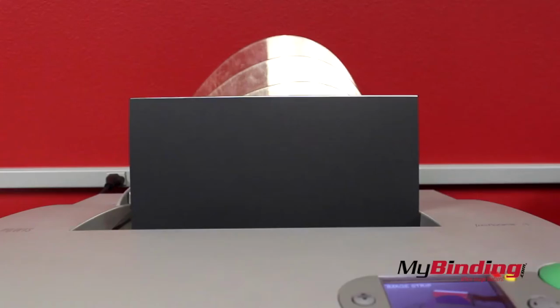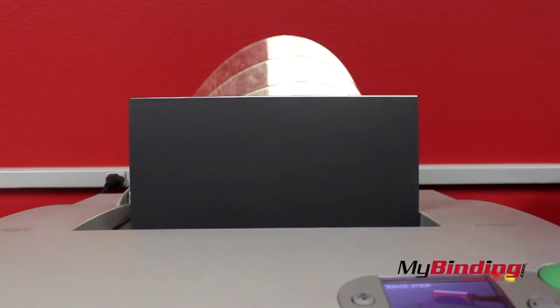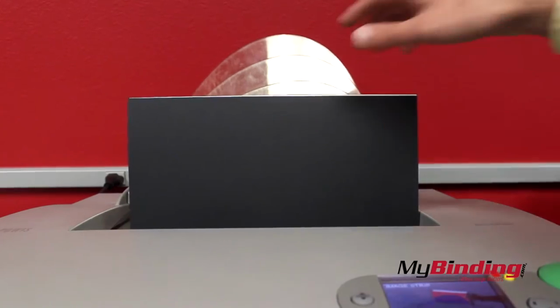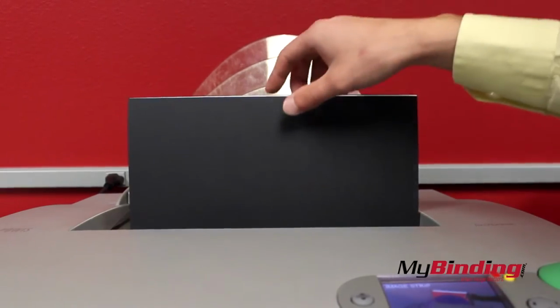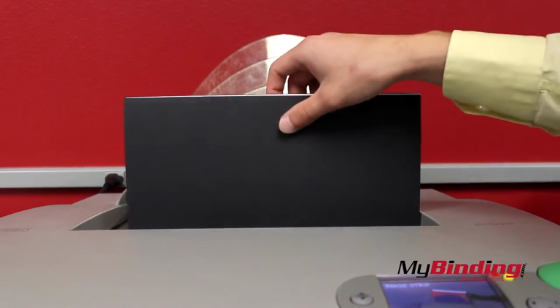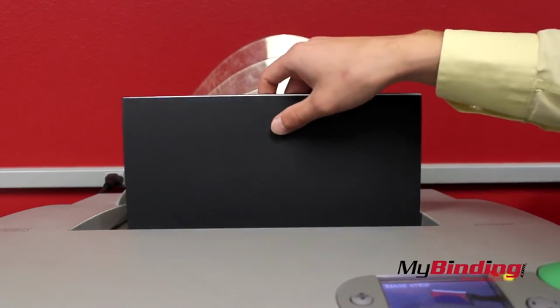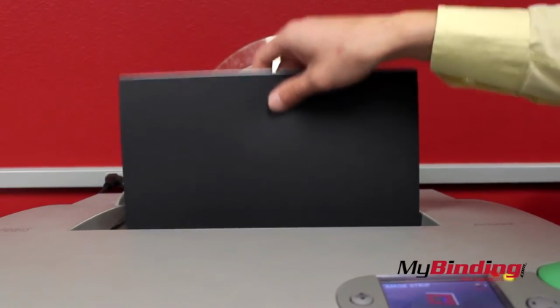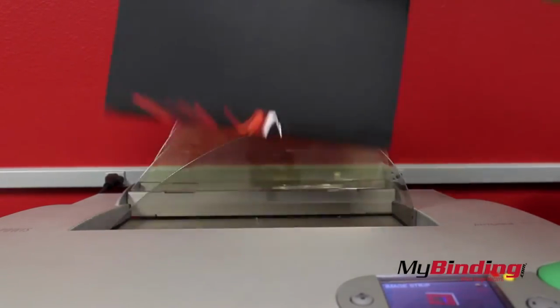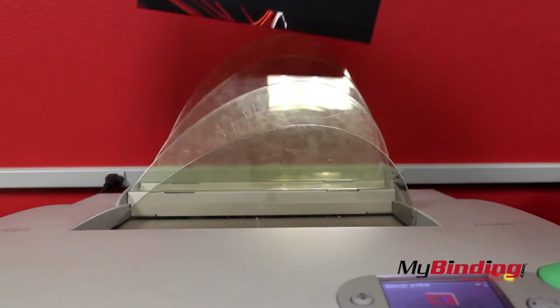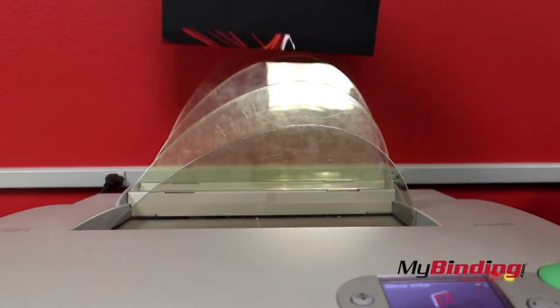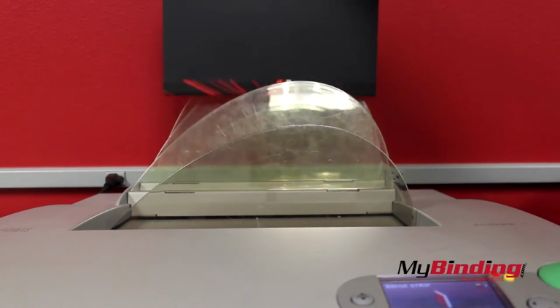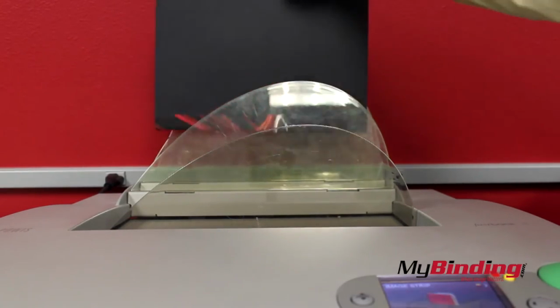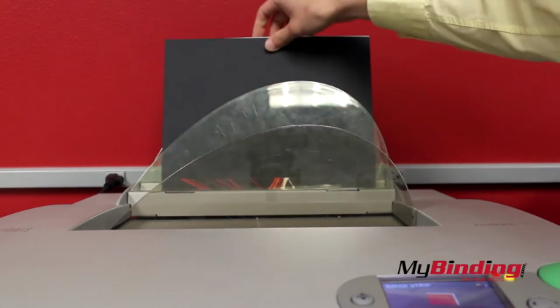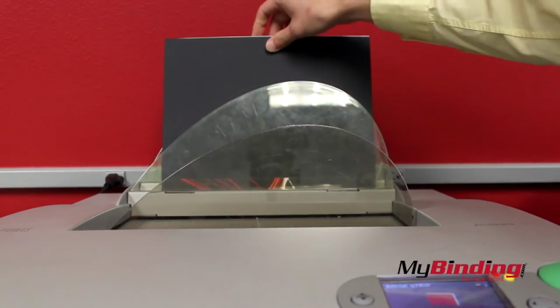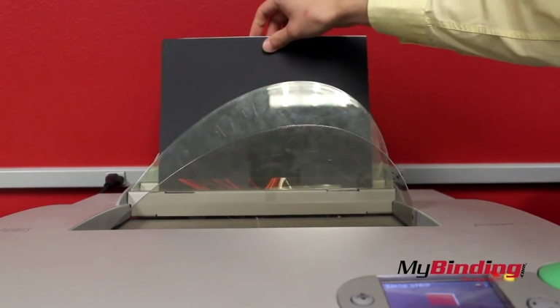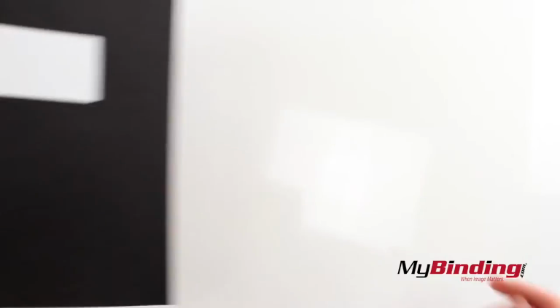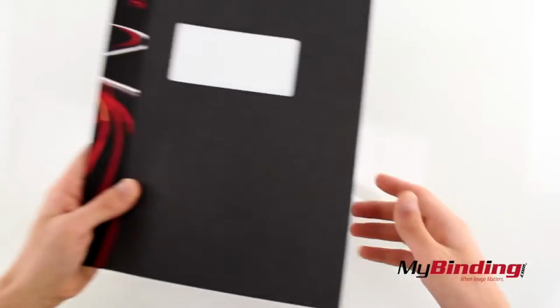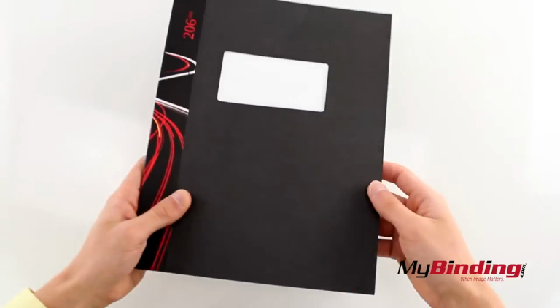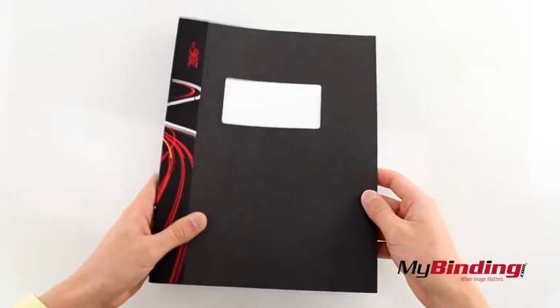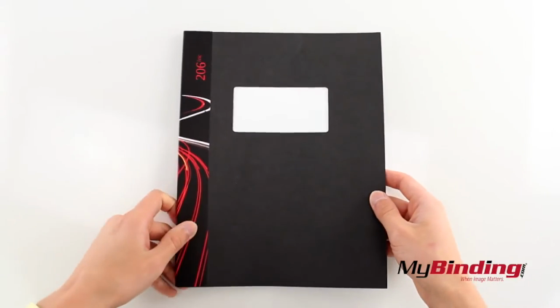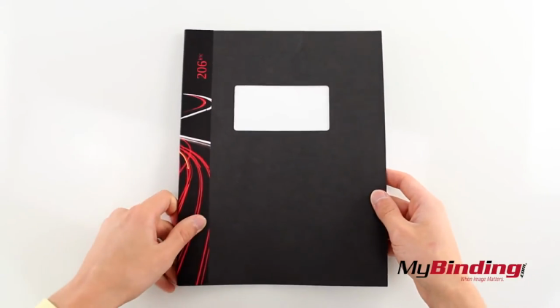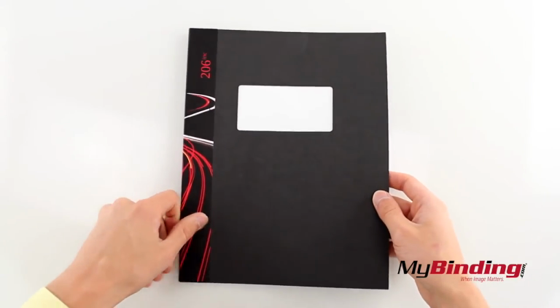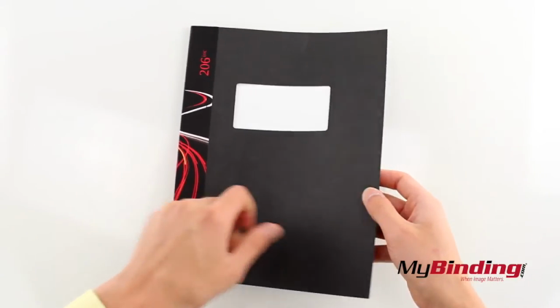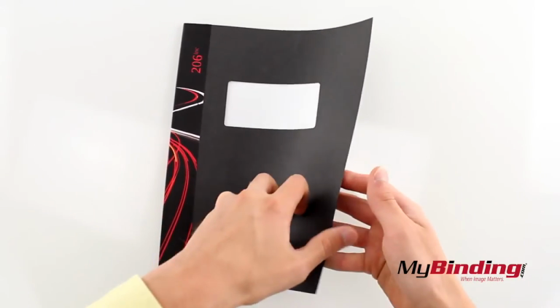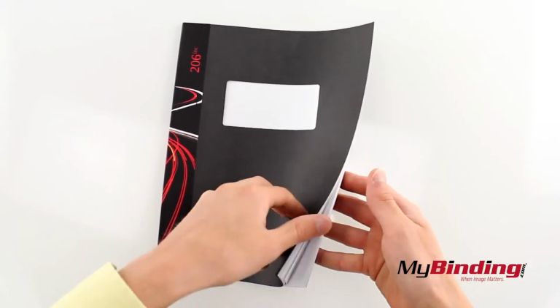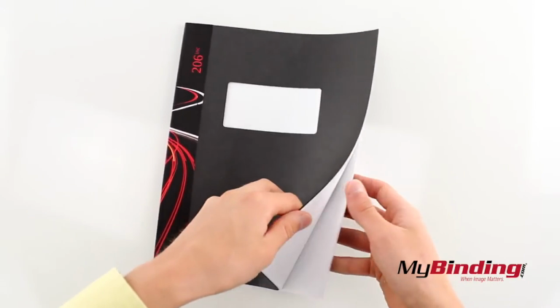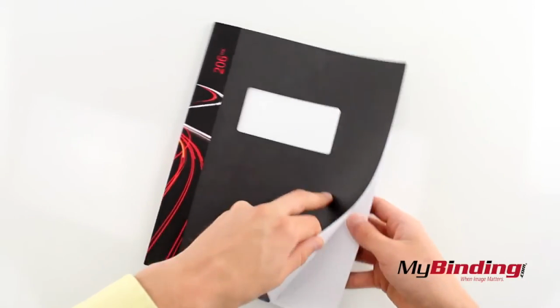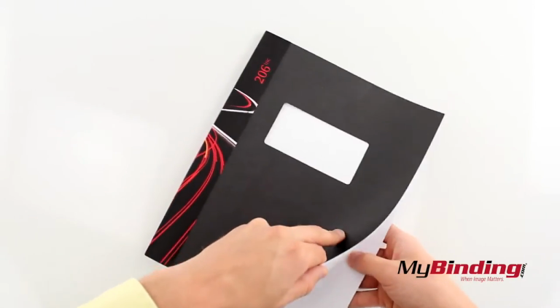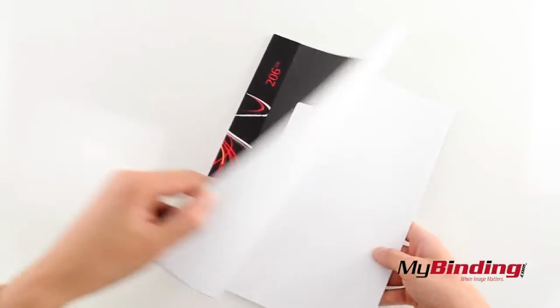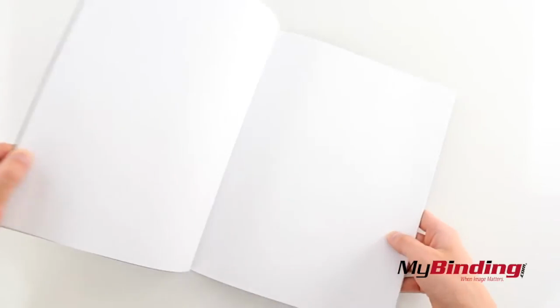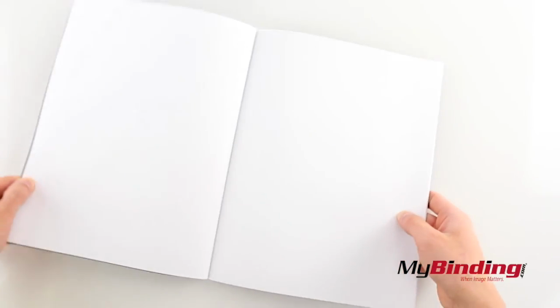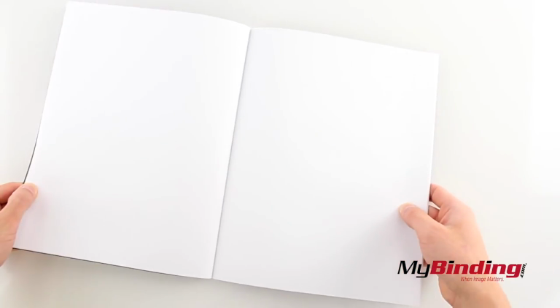When it's done, remove the project to cool, and then observe the beauty of your personalized bindings. It holds well like every other Fastback Strip.